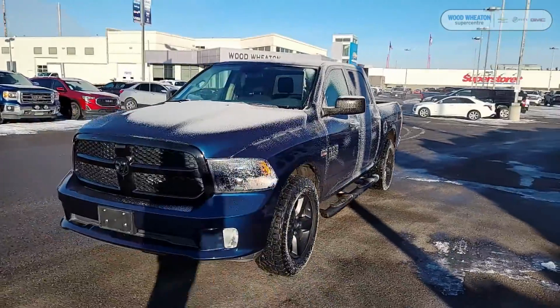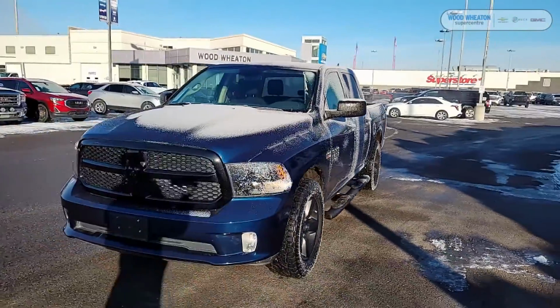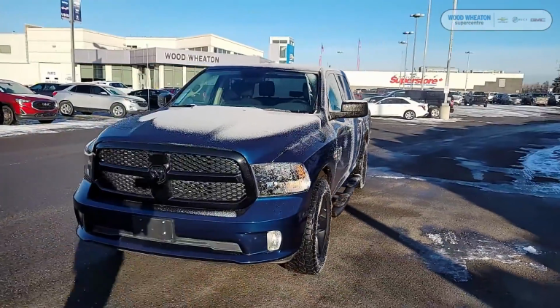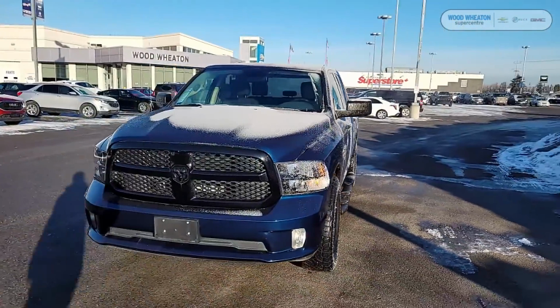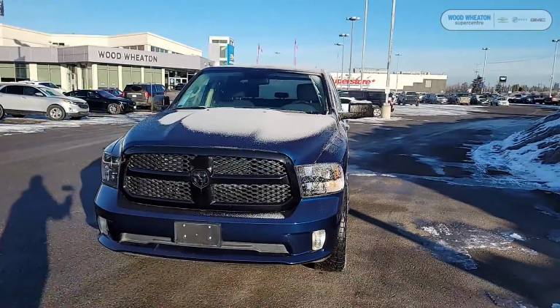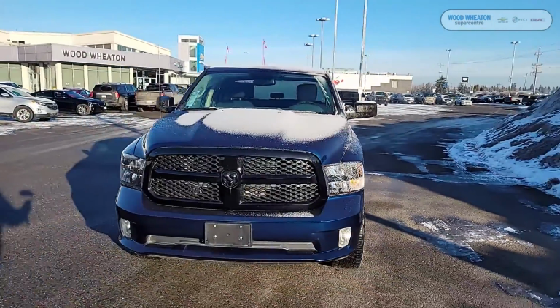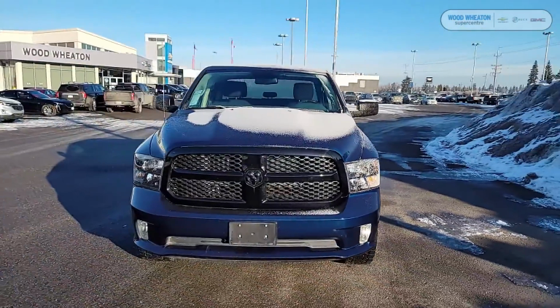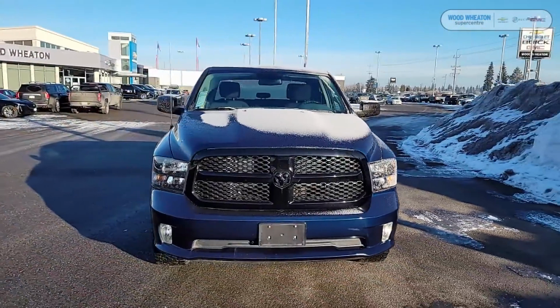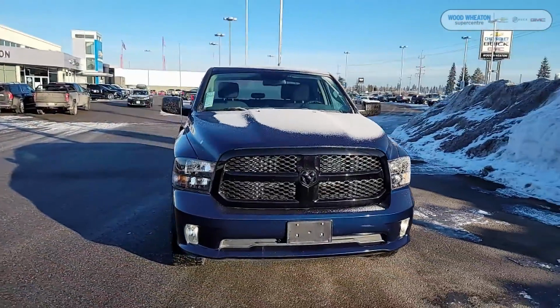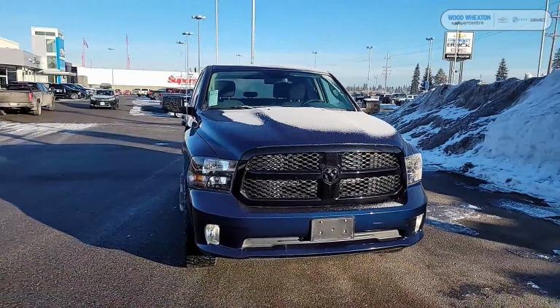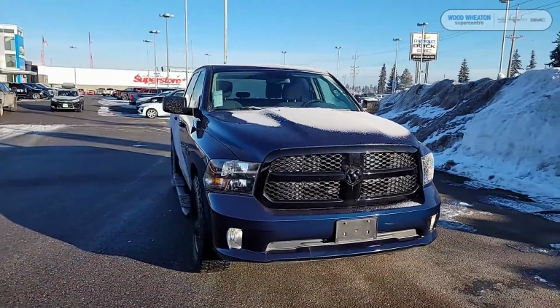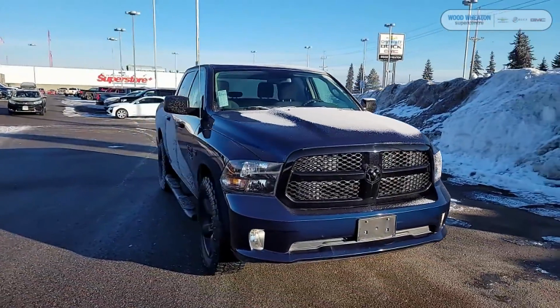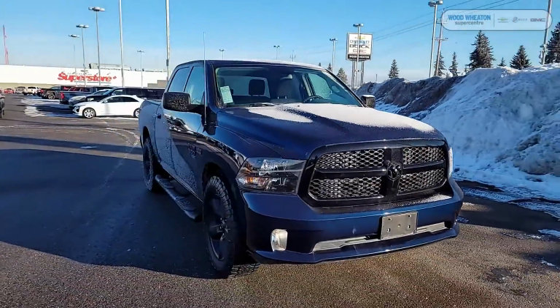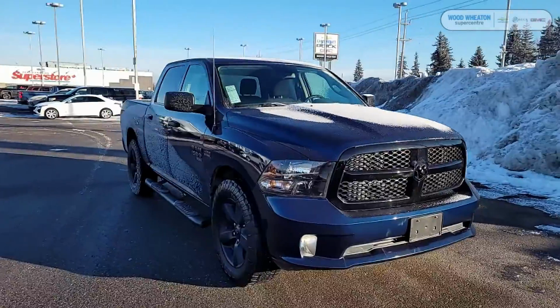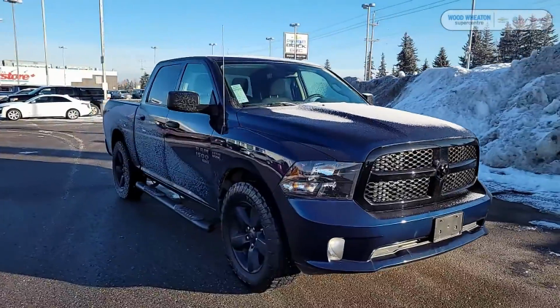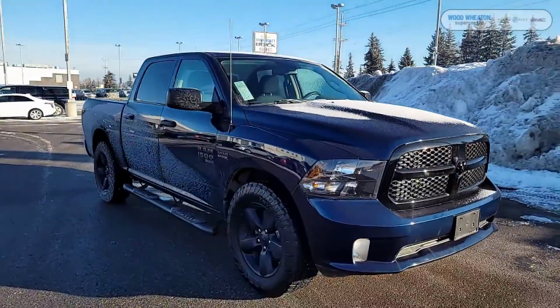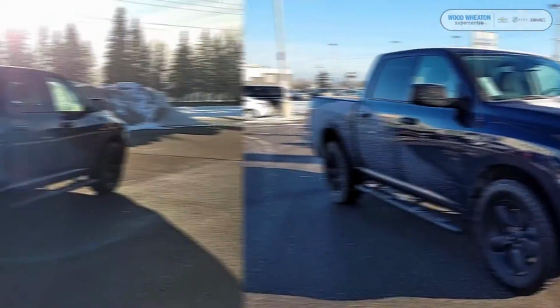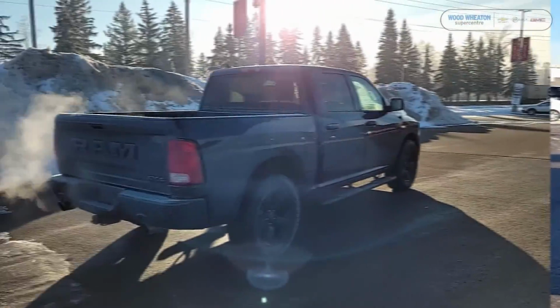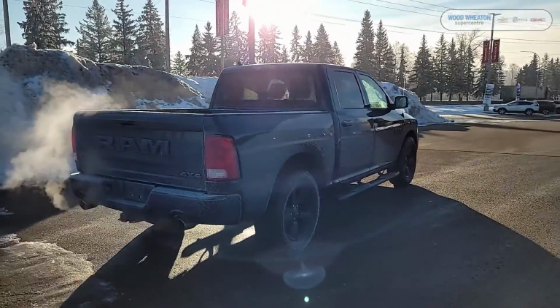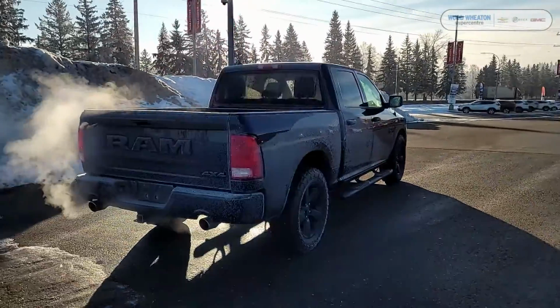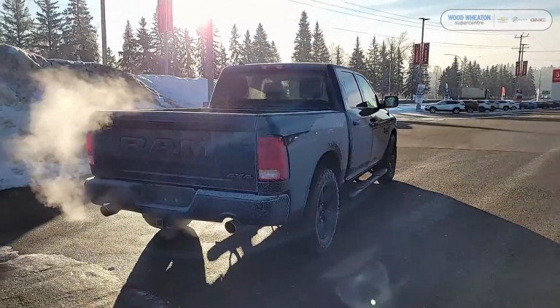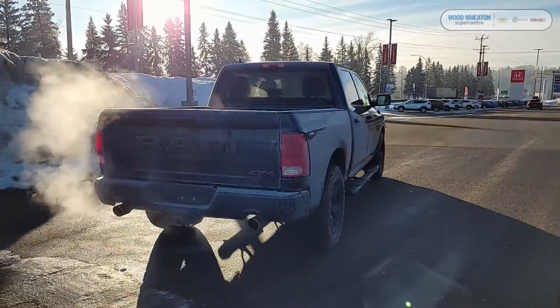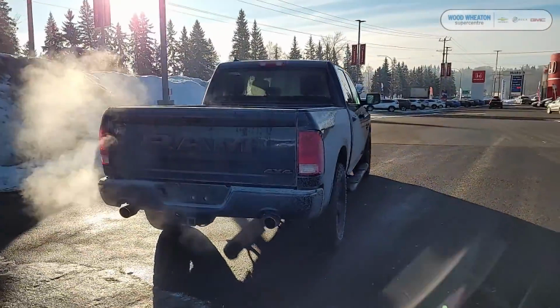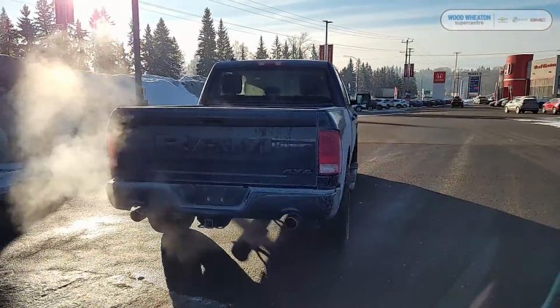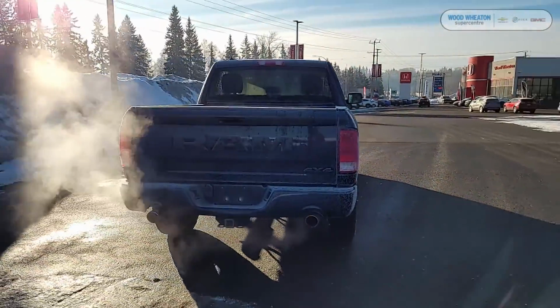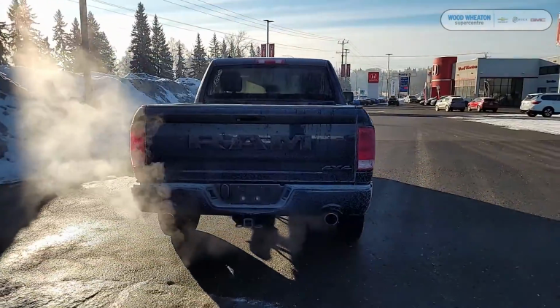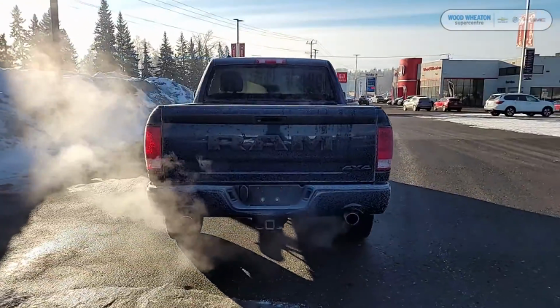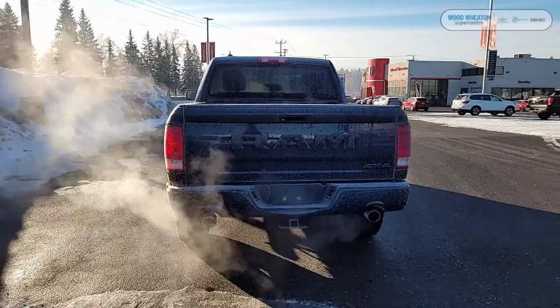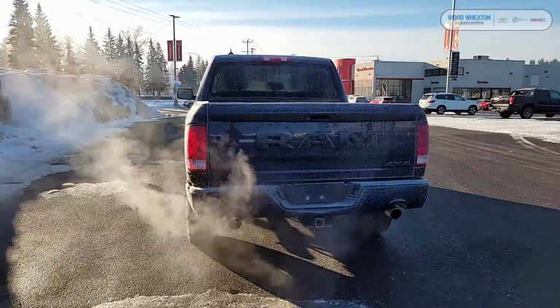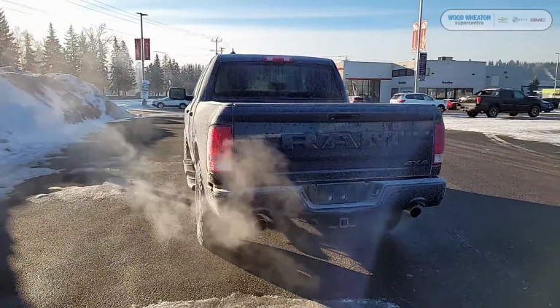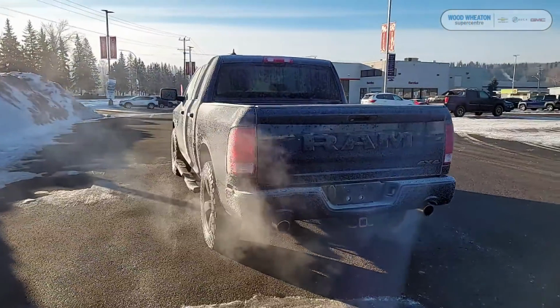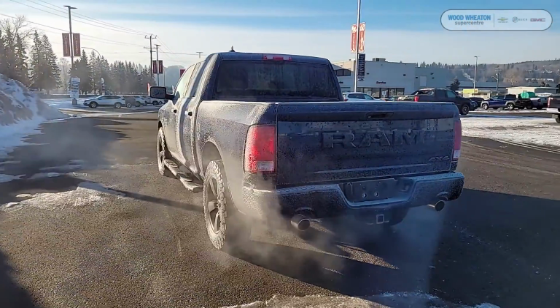Hey guys, it's Matt here from Wood Wheaton and today we're going to take a look at our 2019 Ram 1500 Classic. This Ram comes painted in blue pearl metallic and is also equipped with the 5.7L Hemi V8 engine.